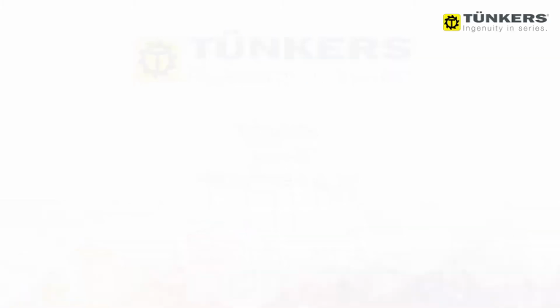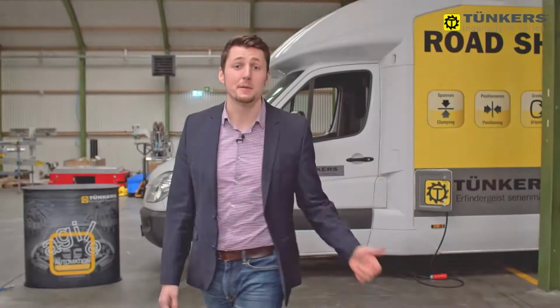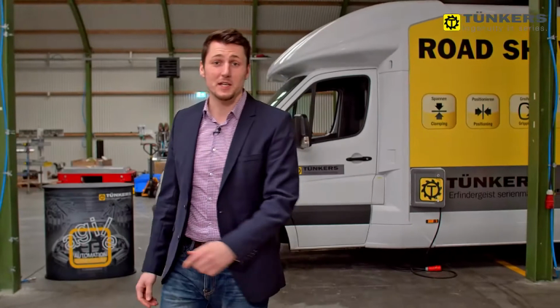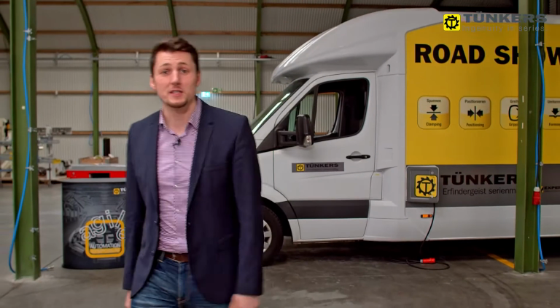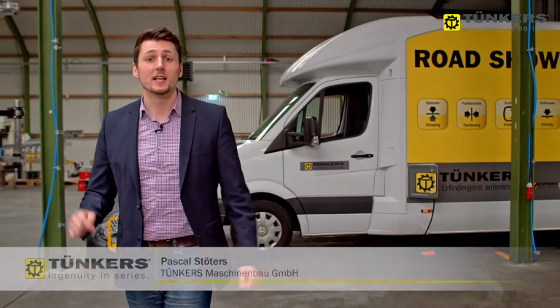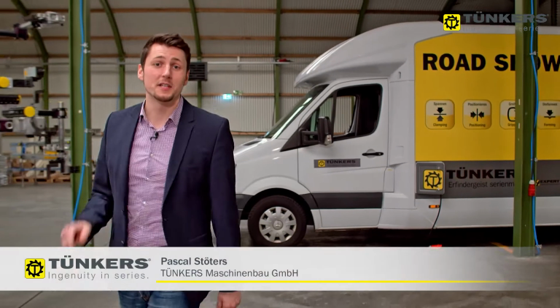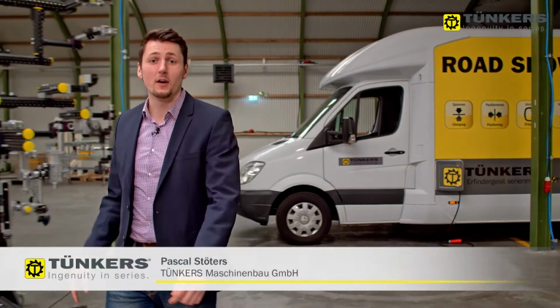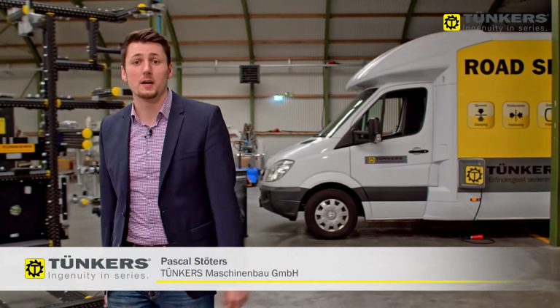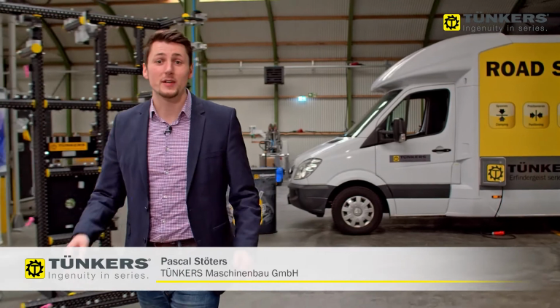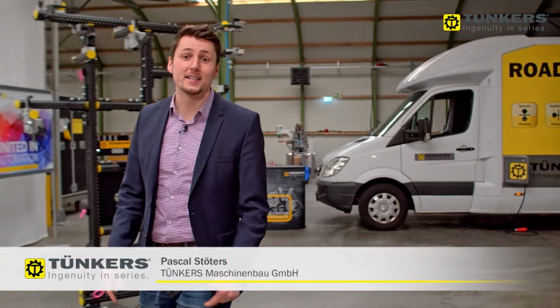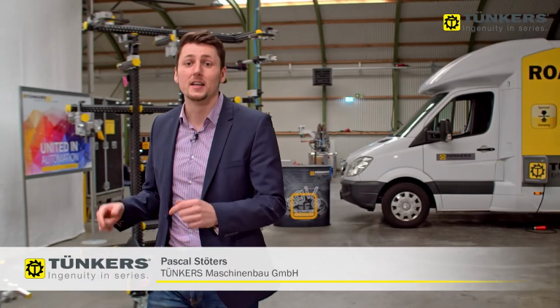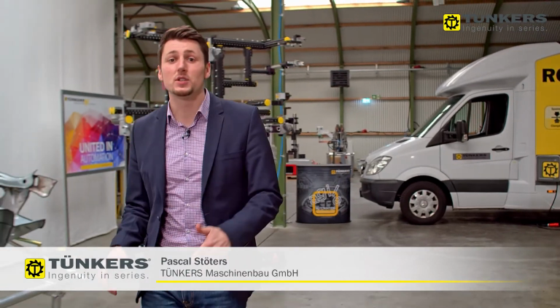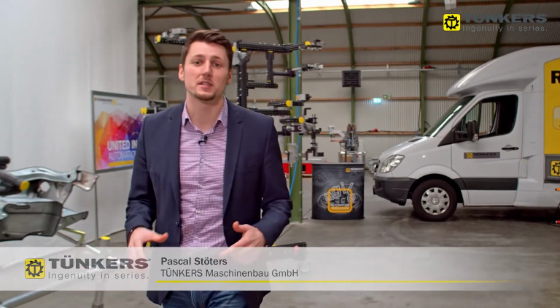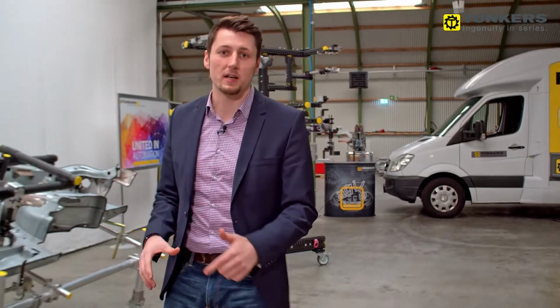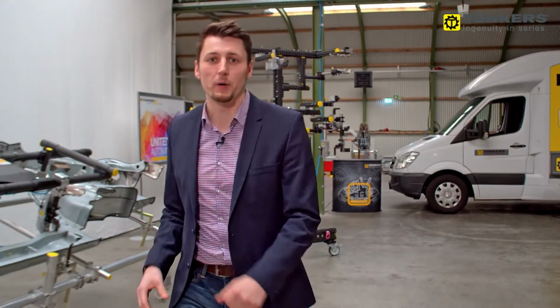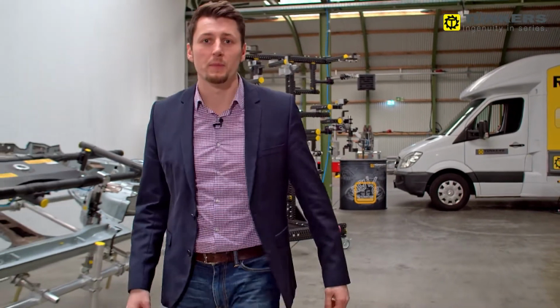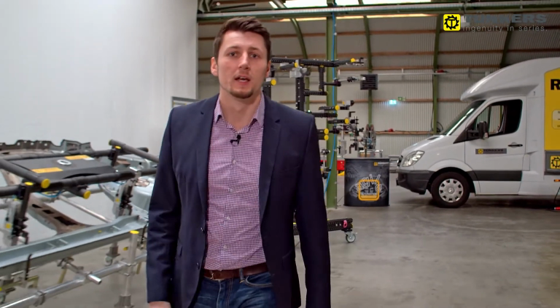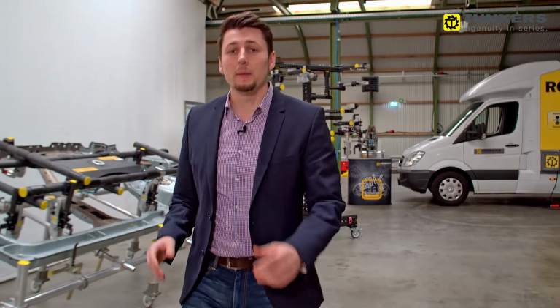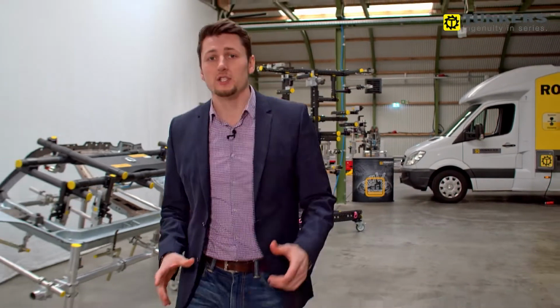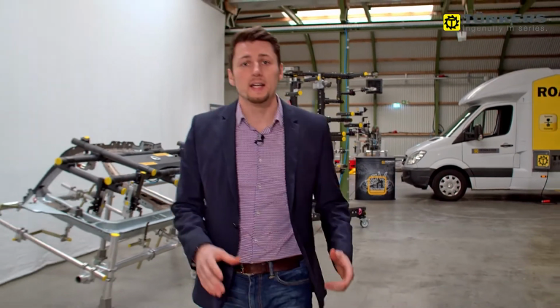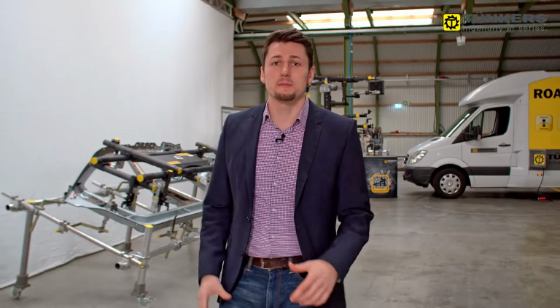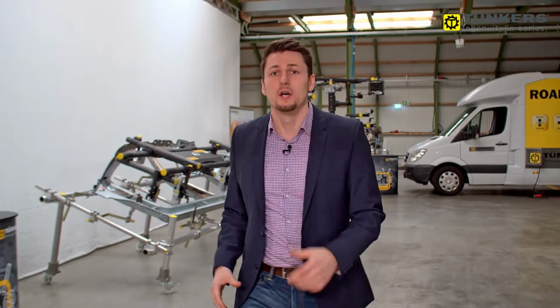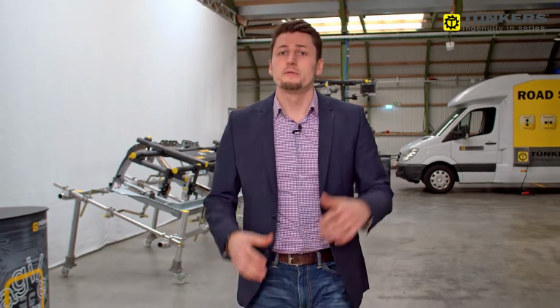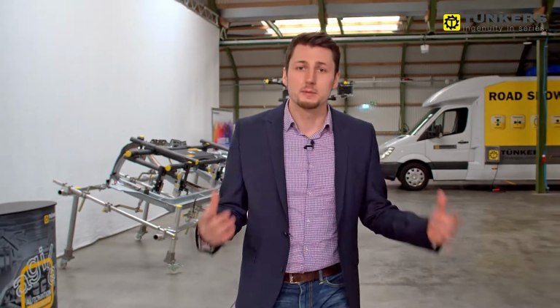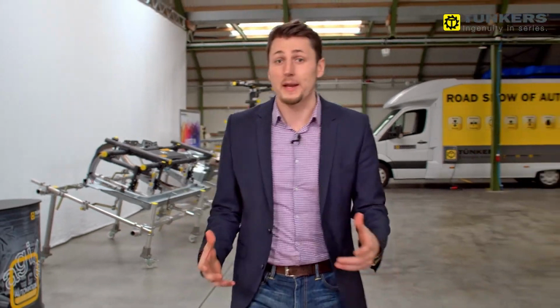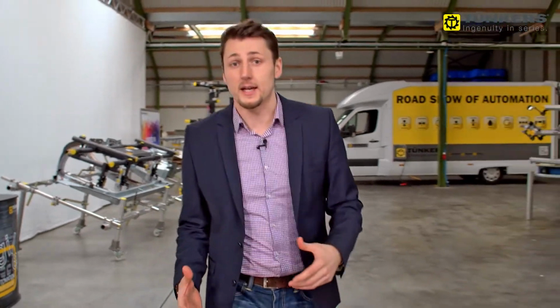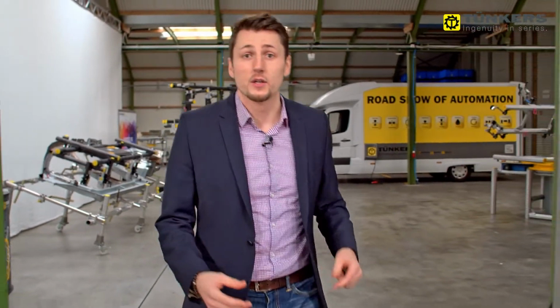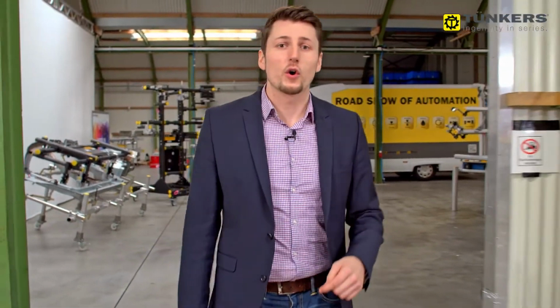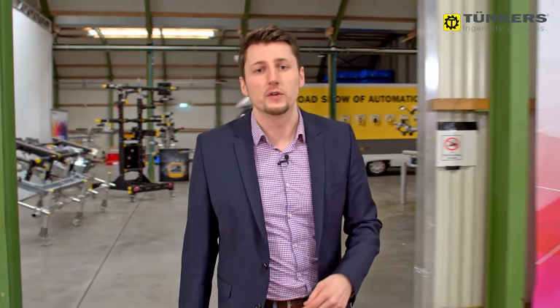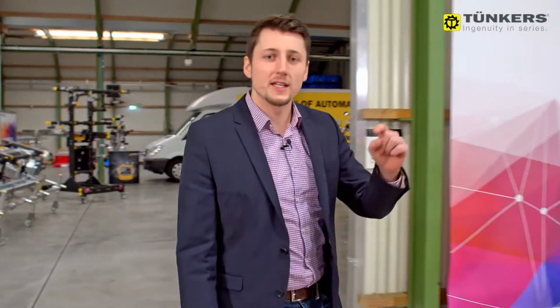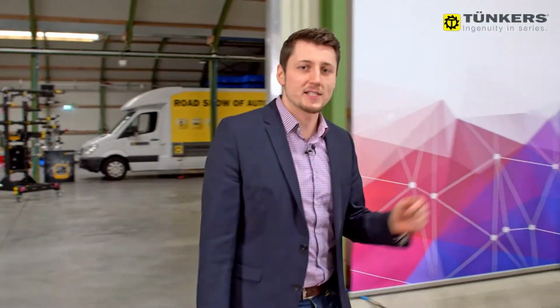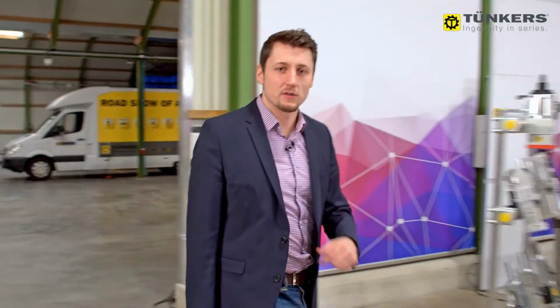My name is Pascal Stöters and I'm here today at the TÜNKAS trade show setup in Ratingen. We have already shown you some concepts for flexible clamping, but today I would like to show you an alternative concept.